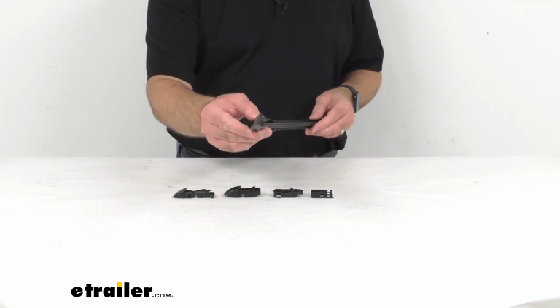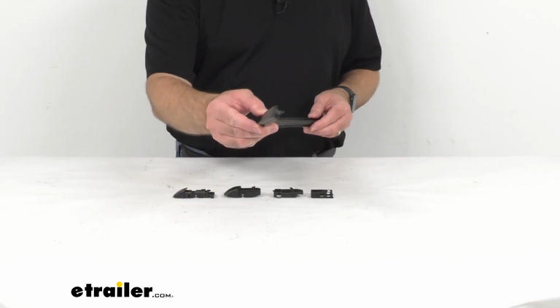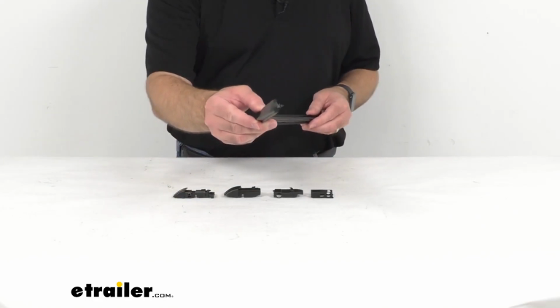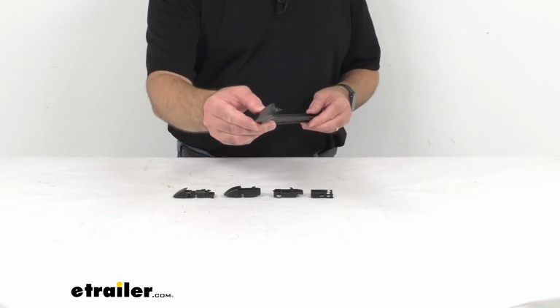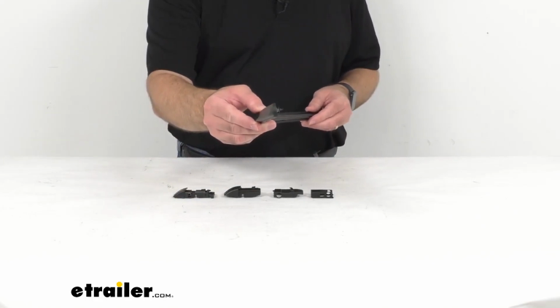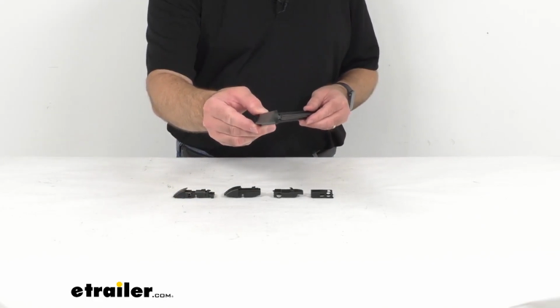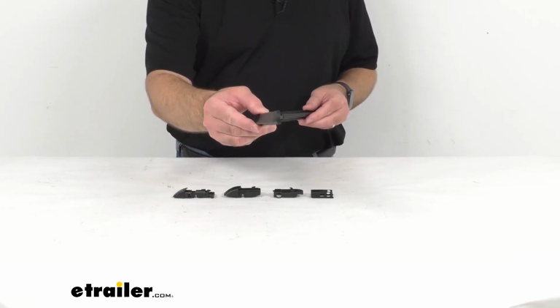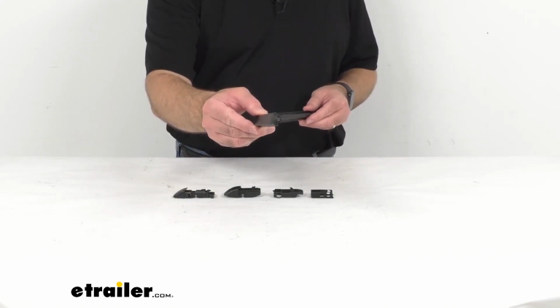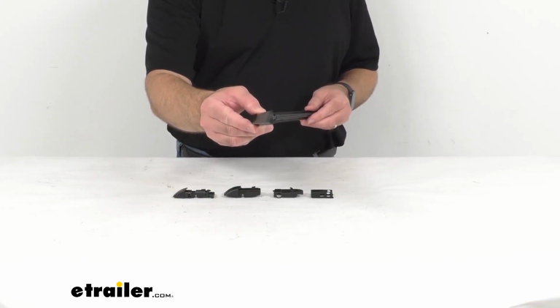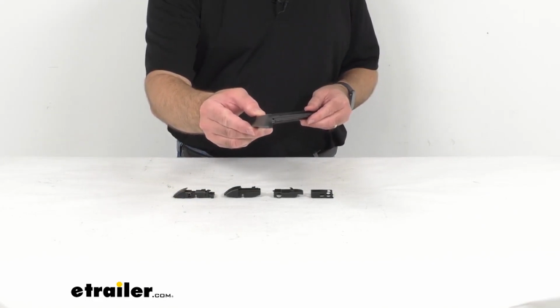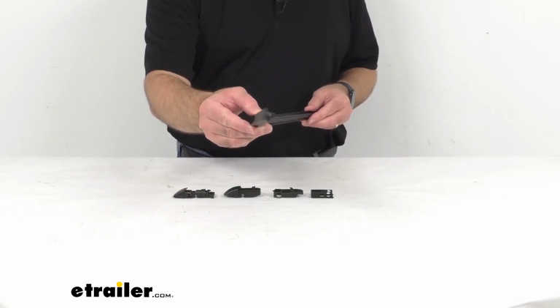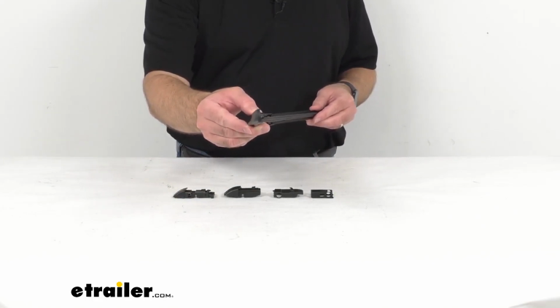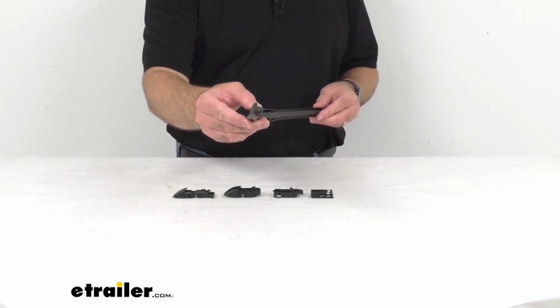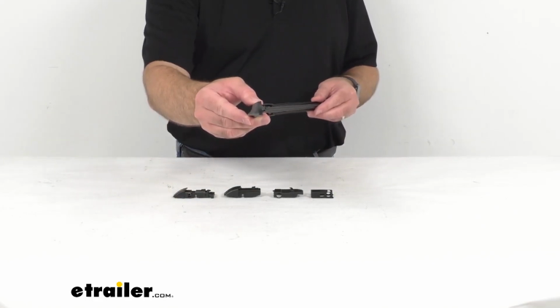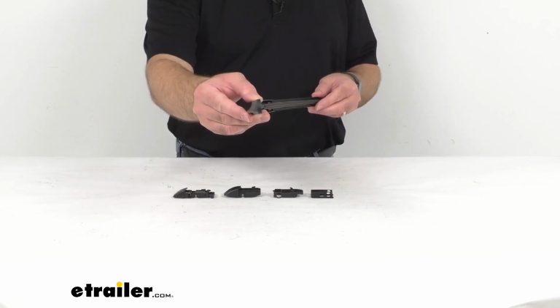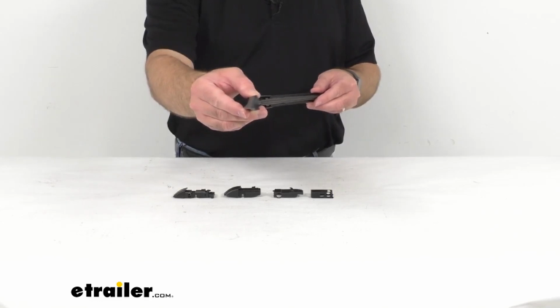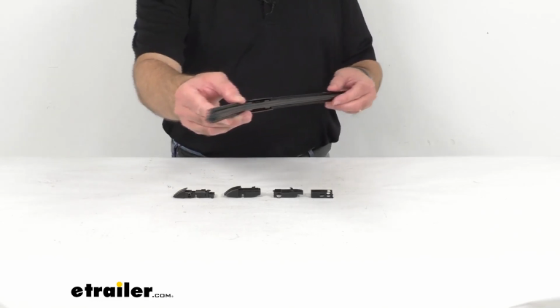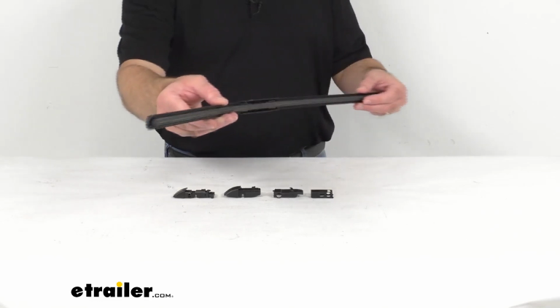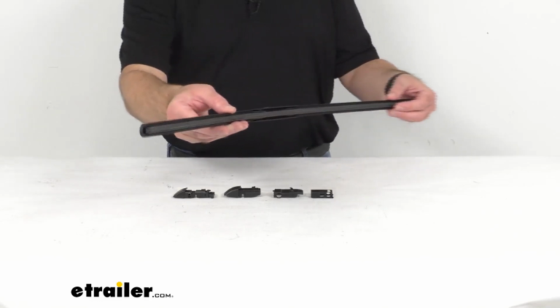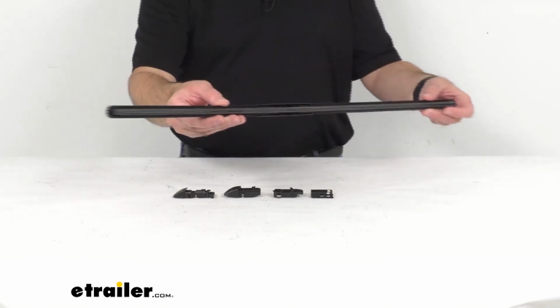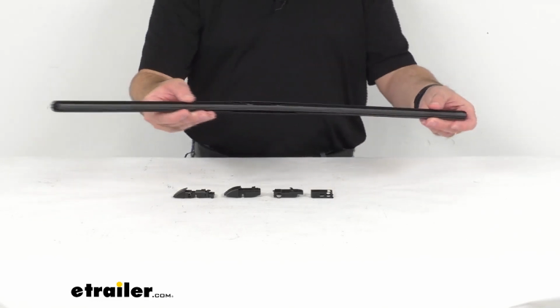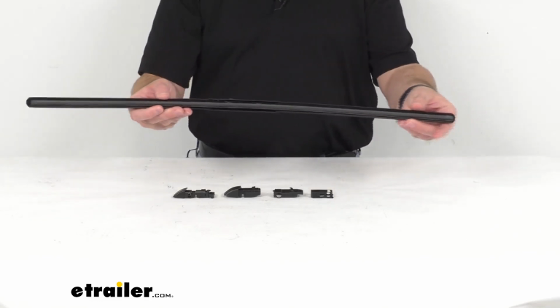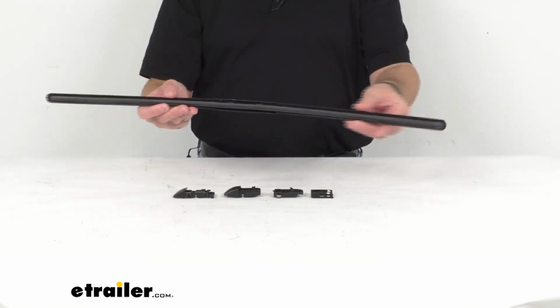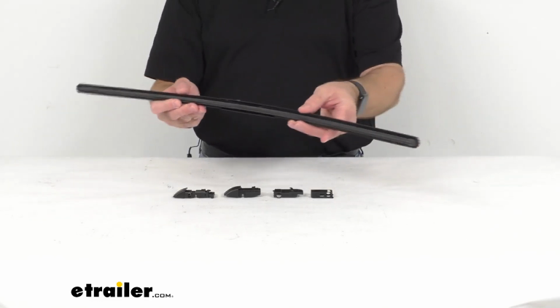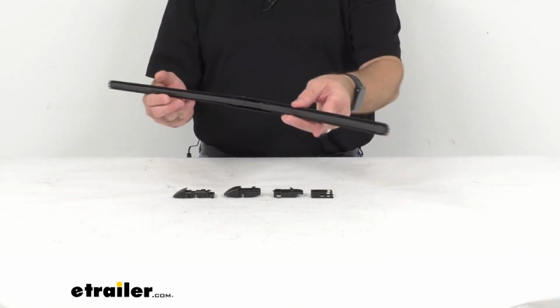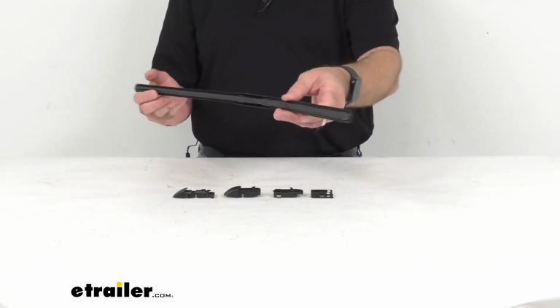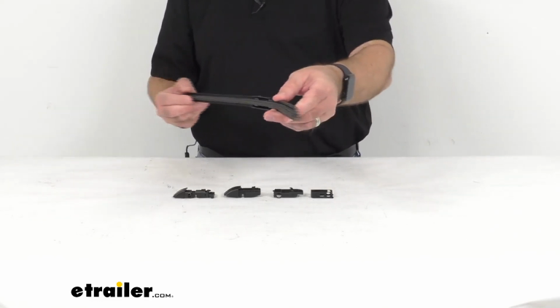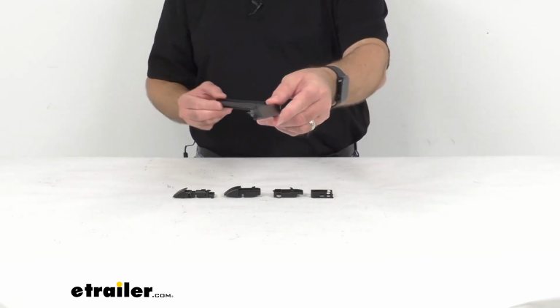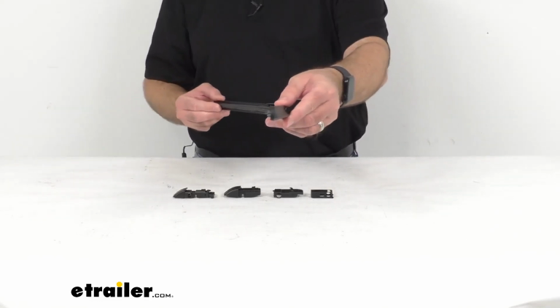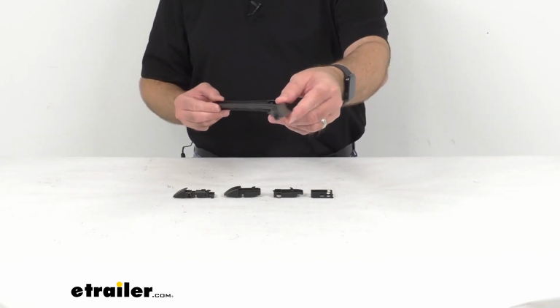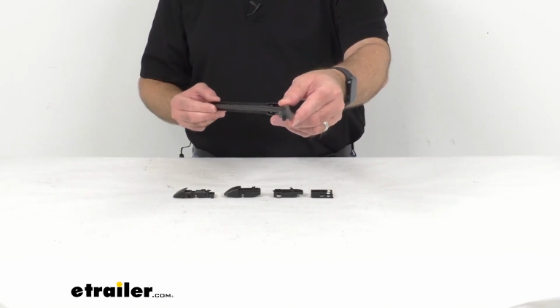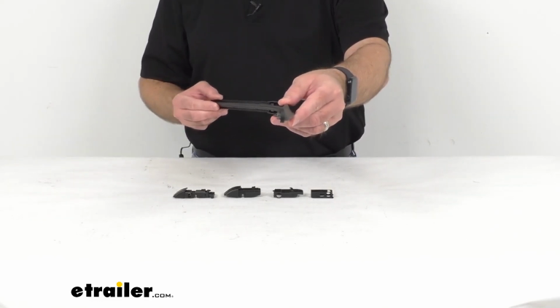This 28 inch long replacement all-weather wiper blade is going to give you visibility in the rain, the sleet, and the snow.